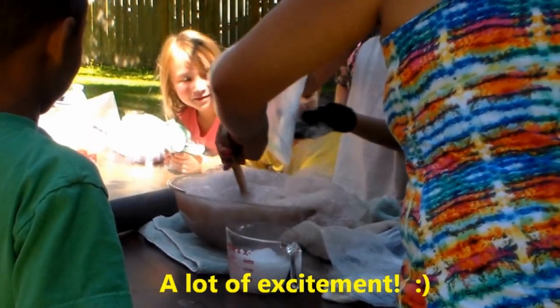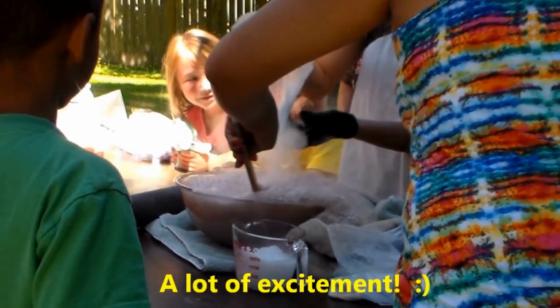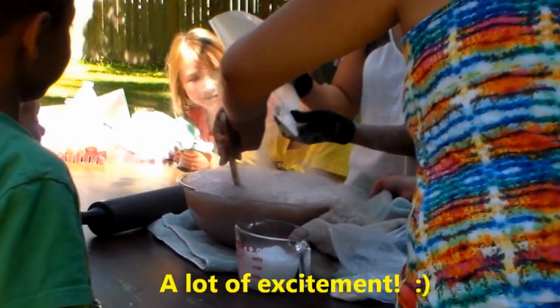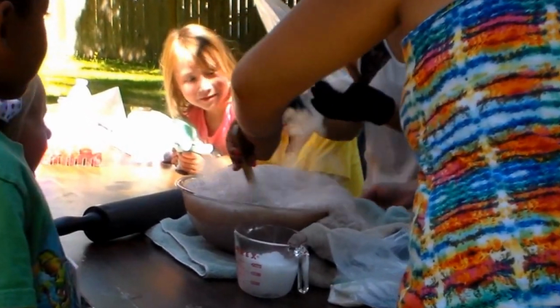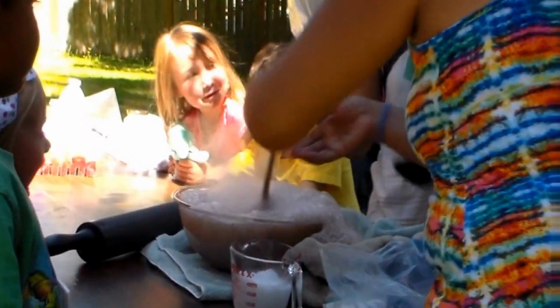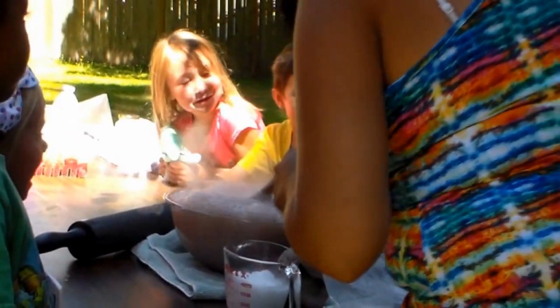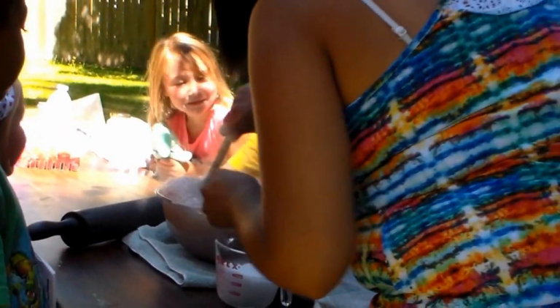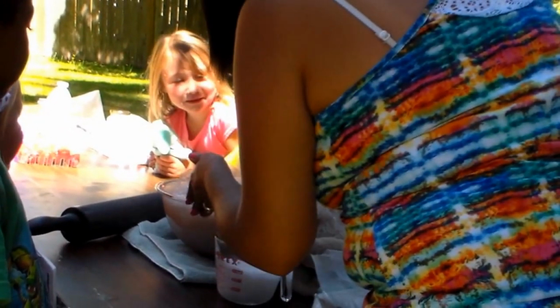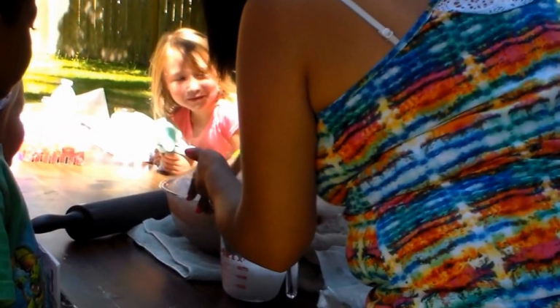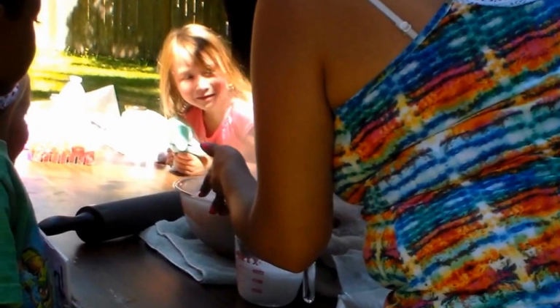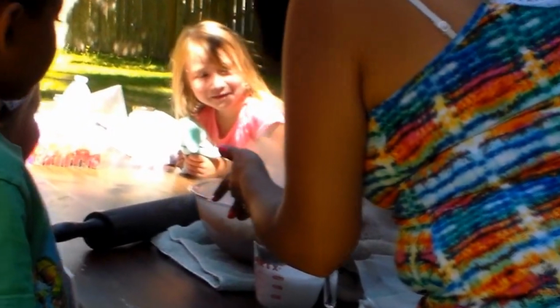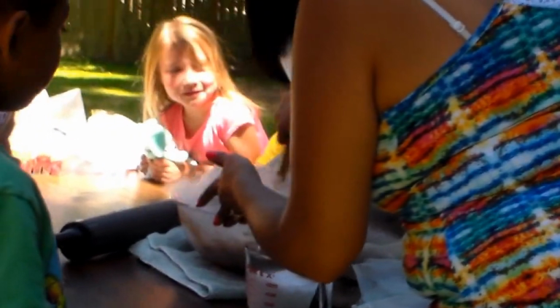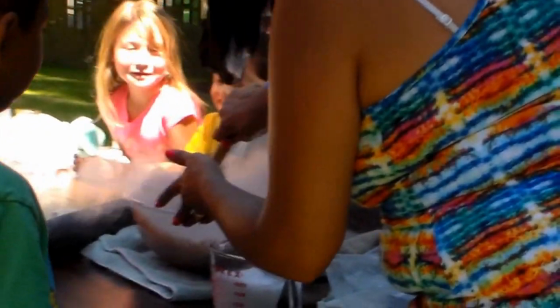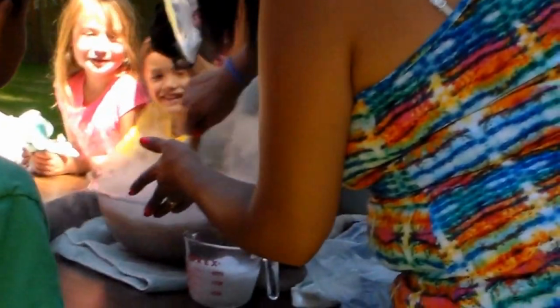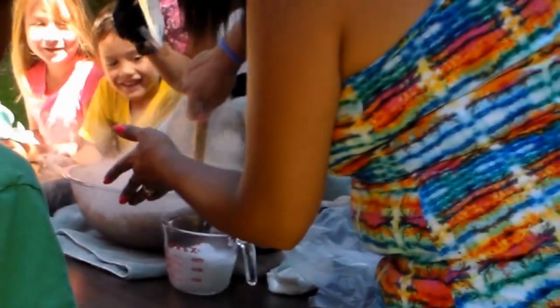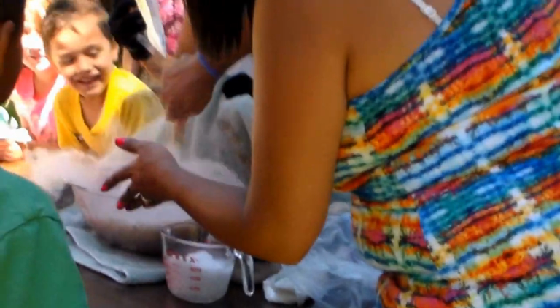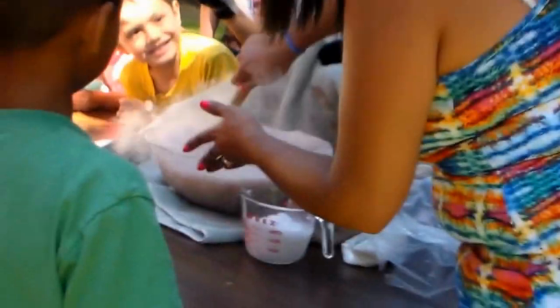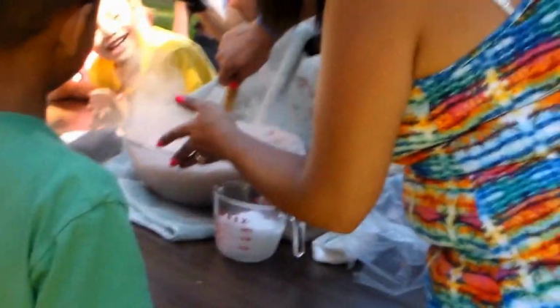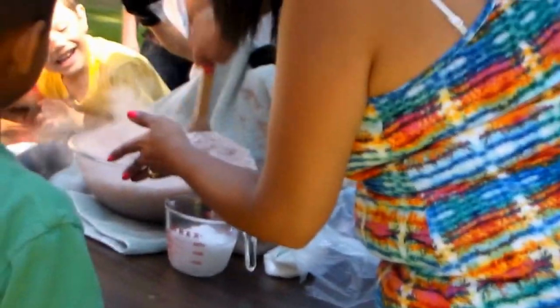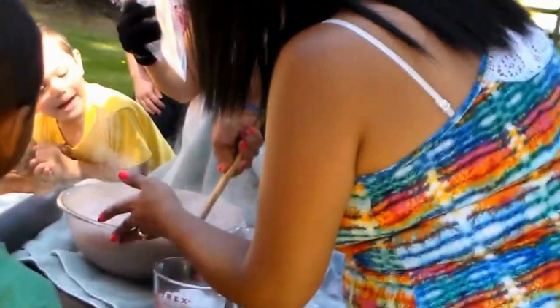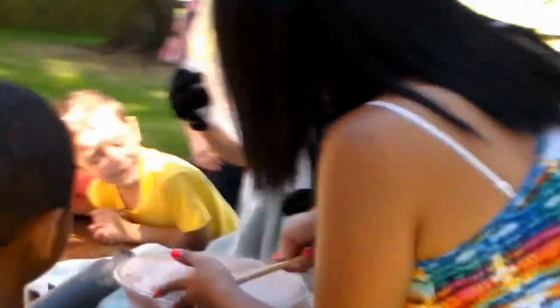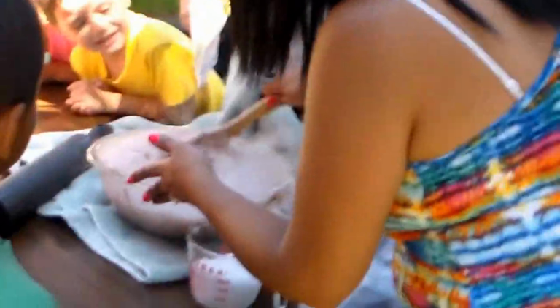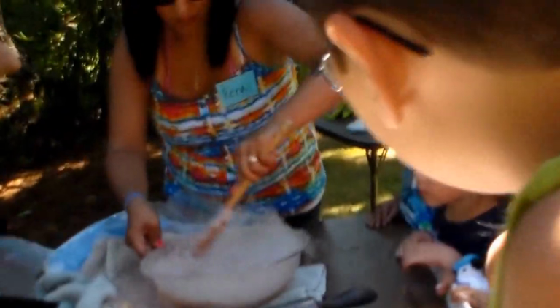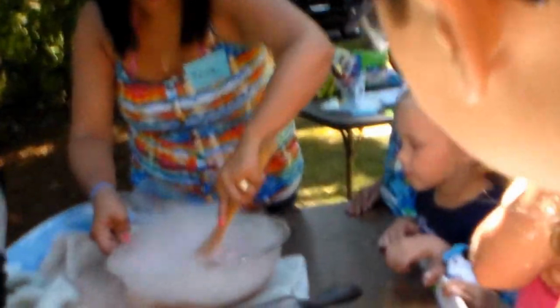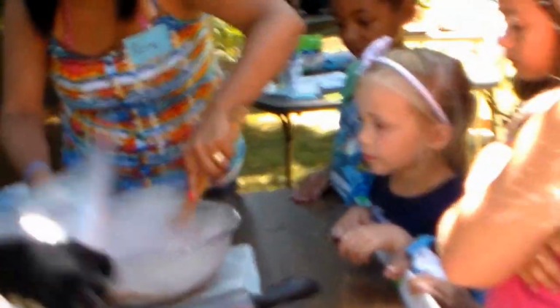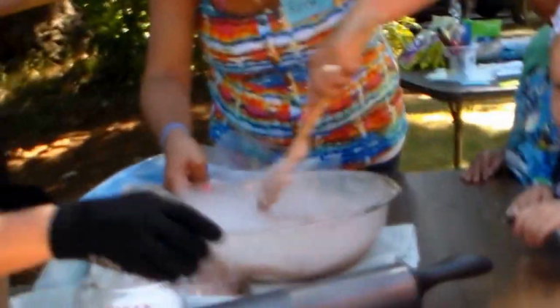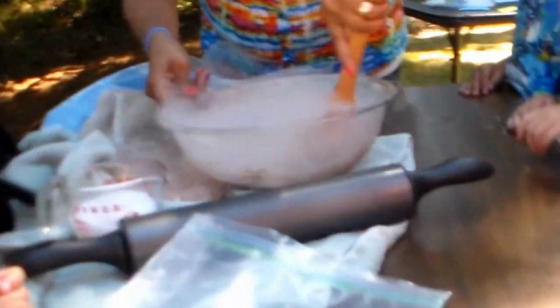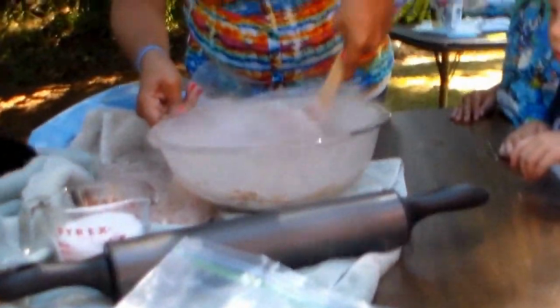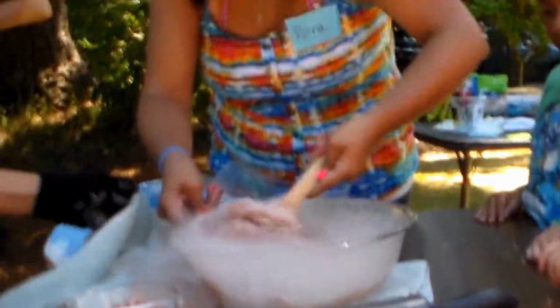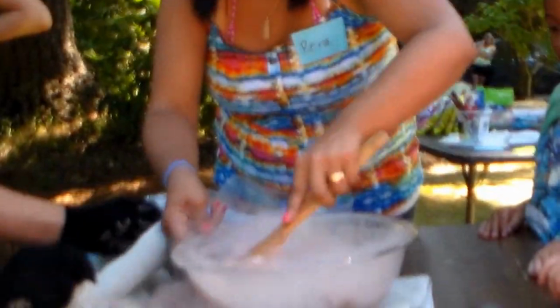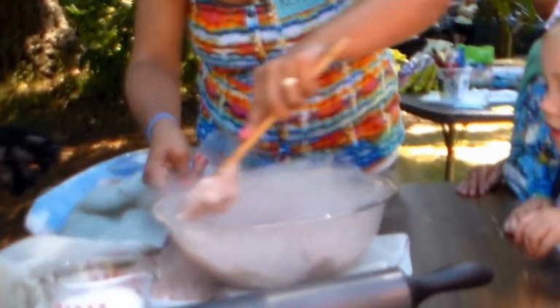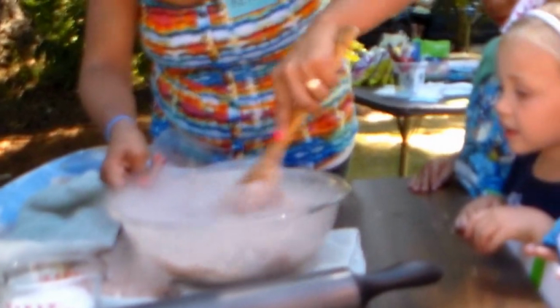Oh my gosh, guys, this is crazy! It is pretty crazy — there's so many bubbles. A little bit more. Oh wow, there she goes. There you go. It's almost there. We almost have ice cream! Yay!